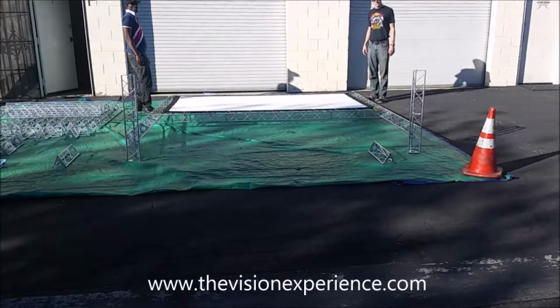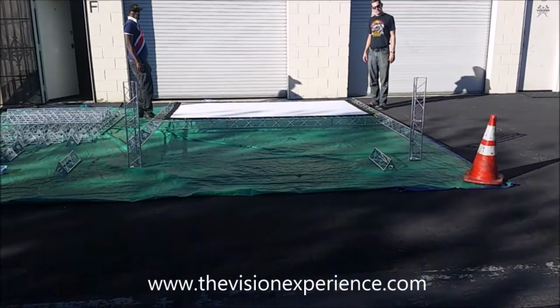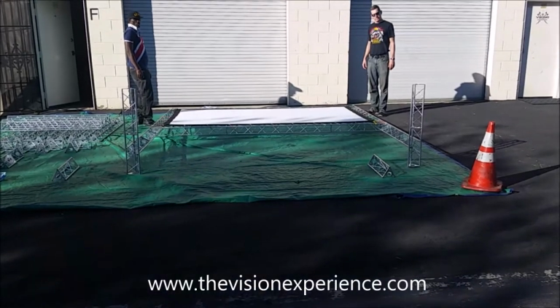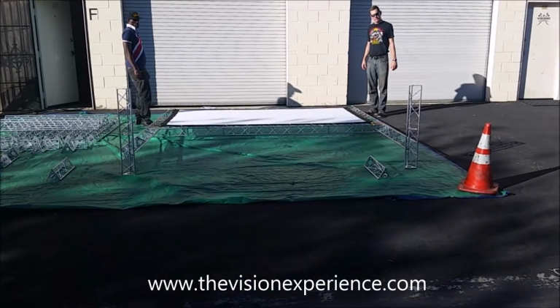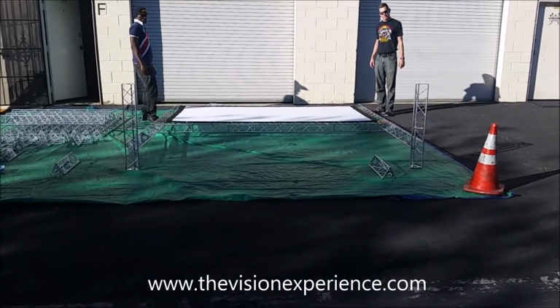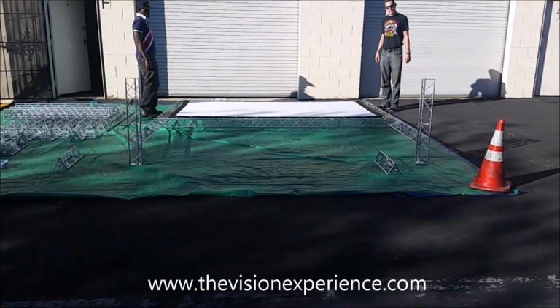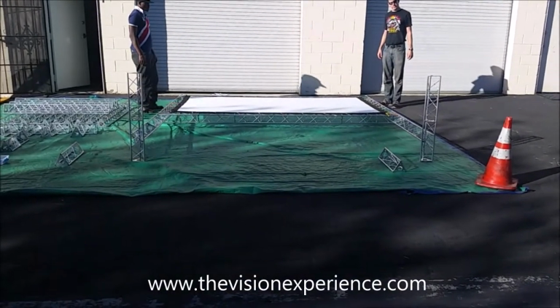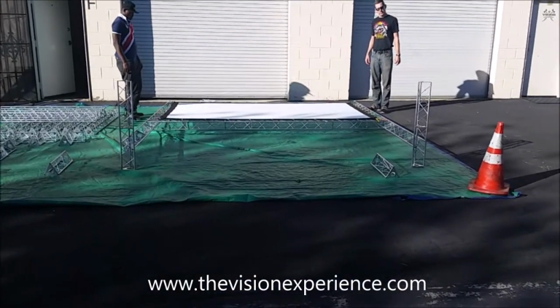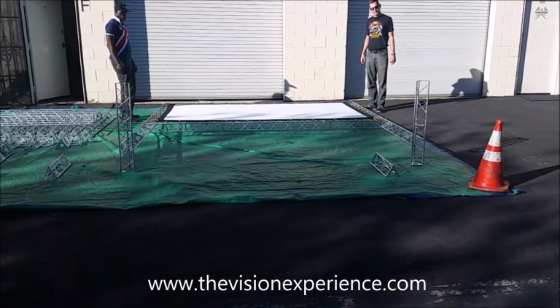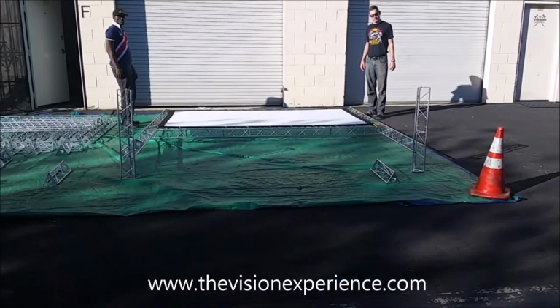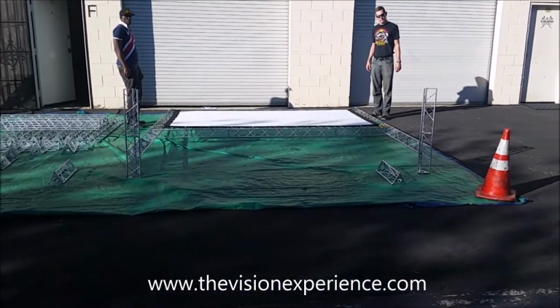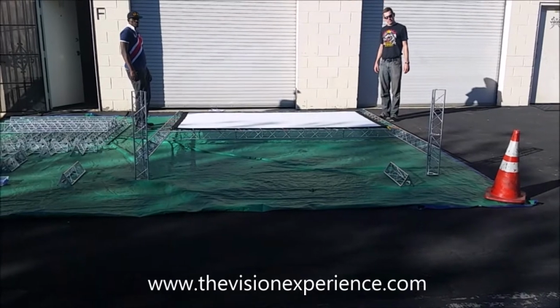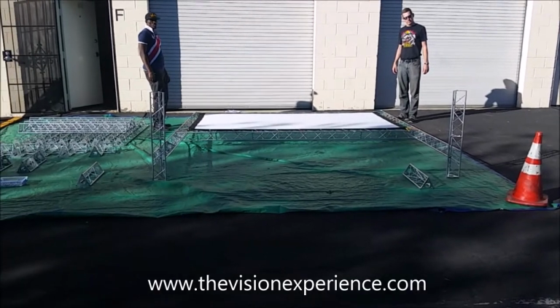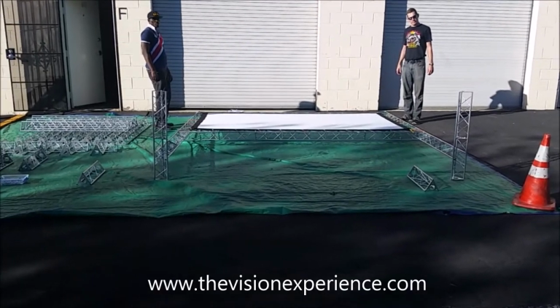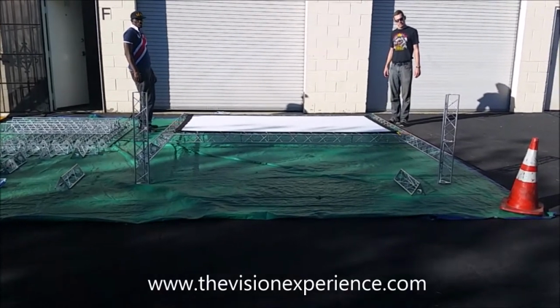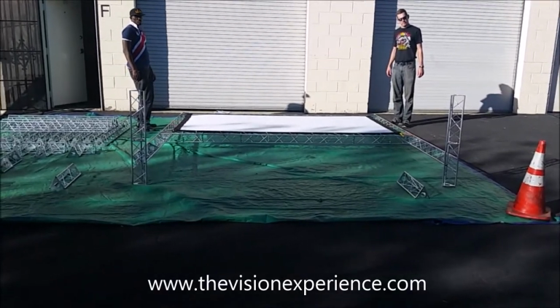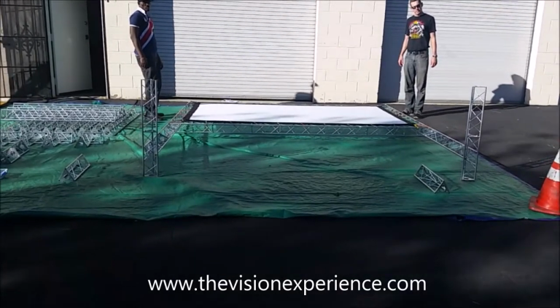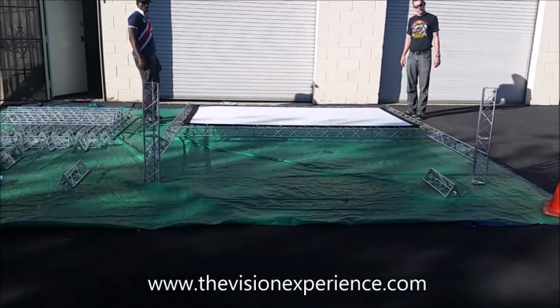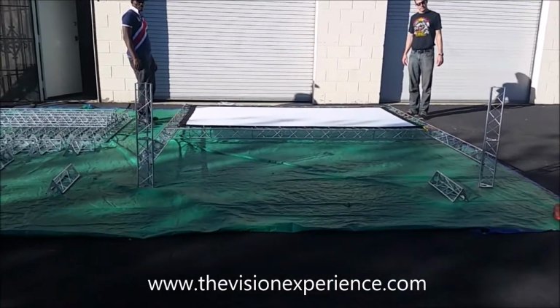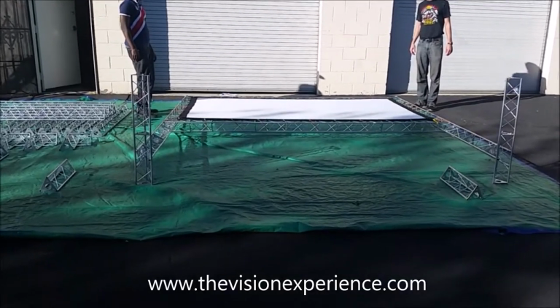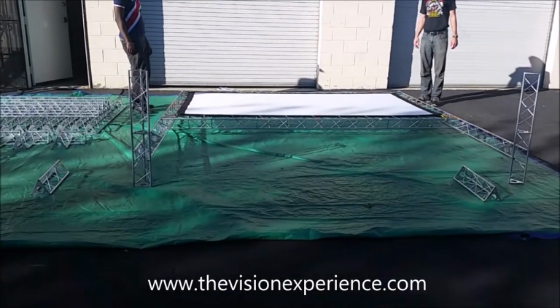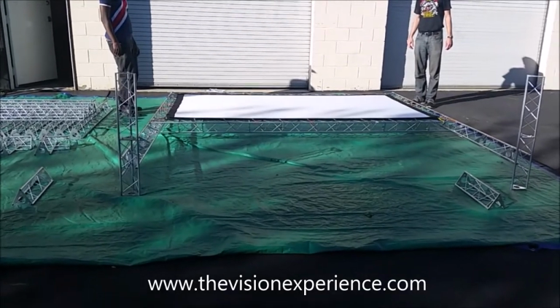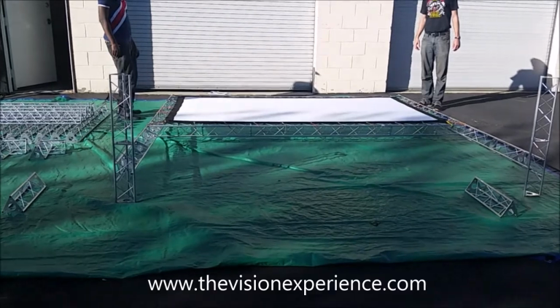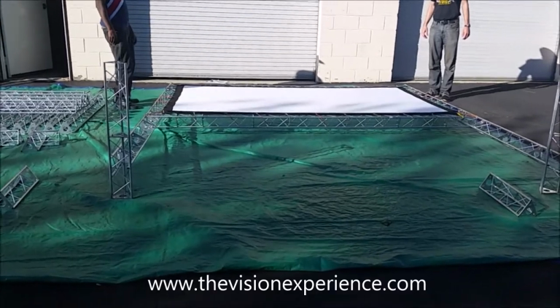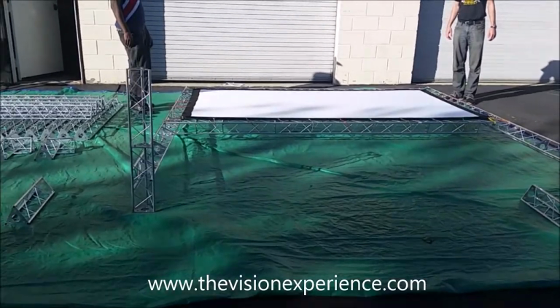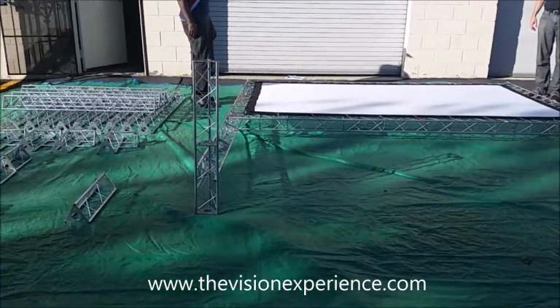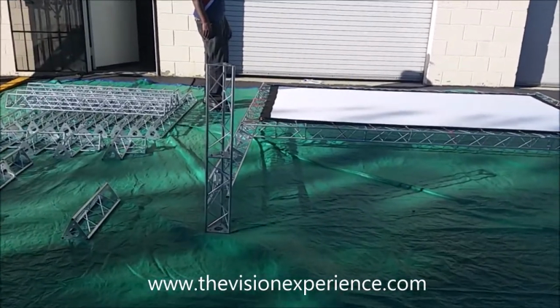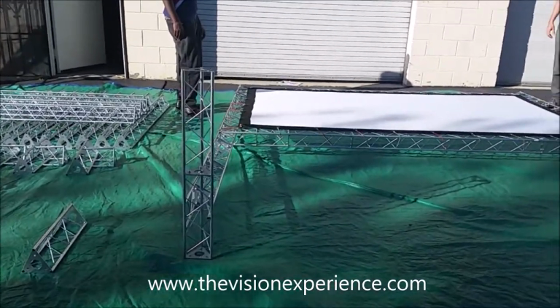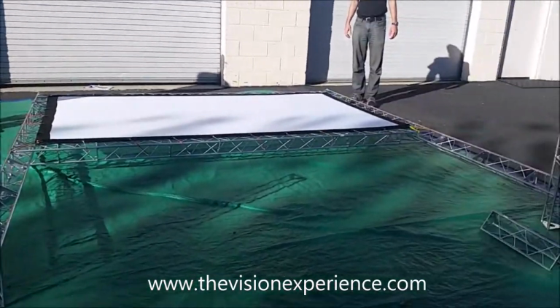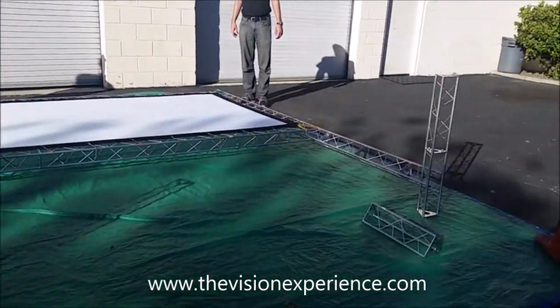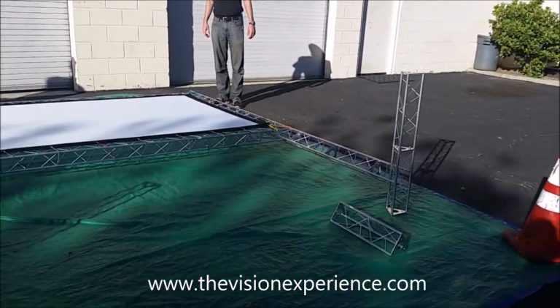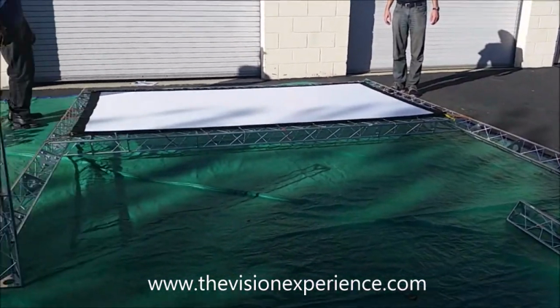In this video we're going to show you how to upright and to take down the 10-foot Trinity truss movie screen. As you can see, we've got the movie screen already attached to the frame and we have the front sections of the legs attached, so now we're ready to upright it.